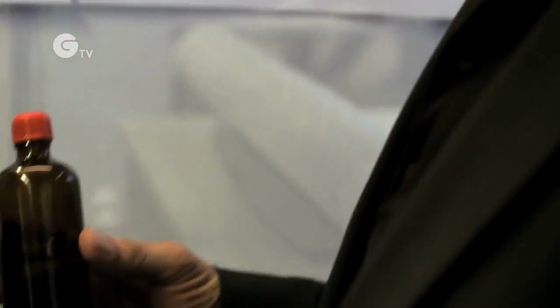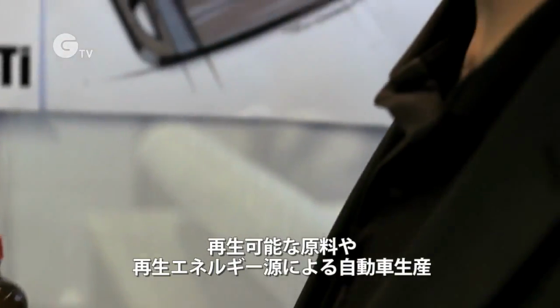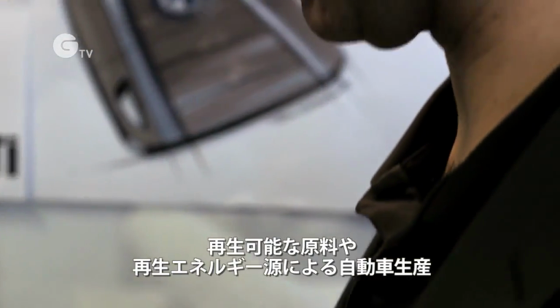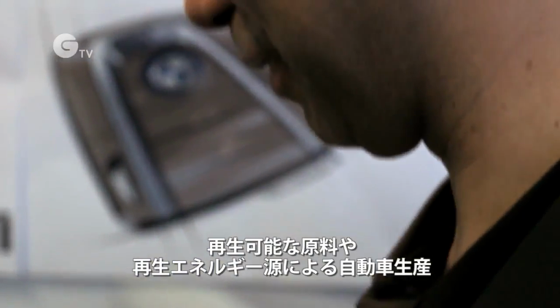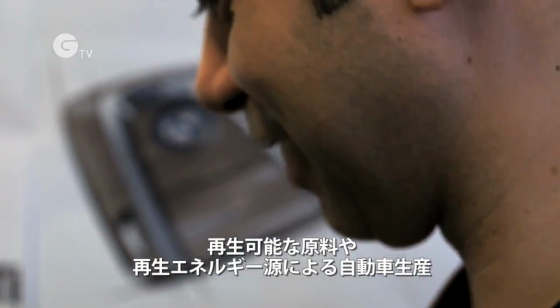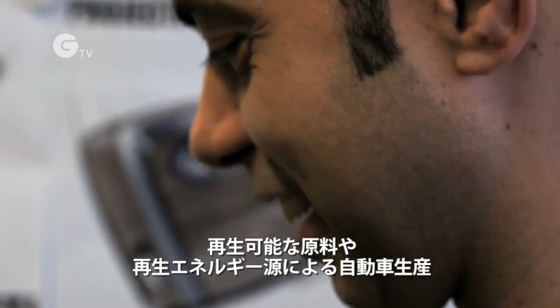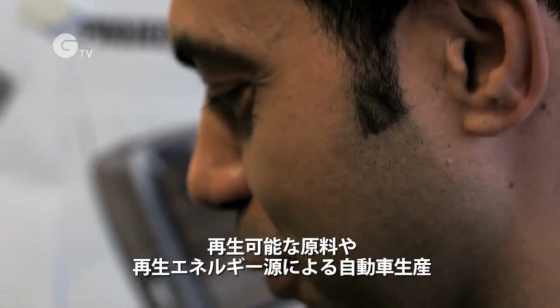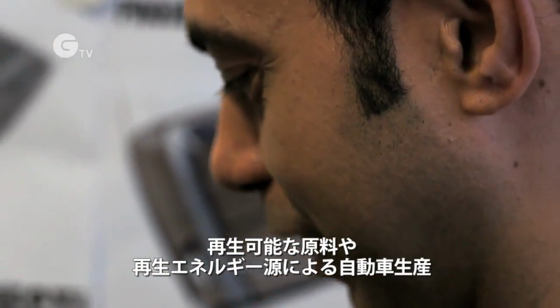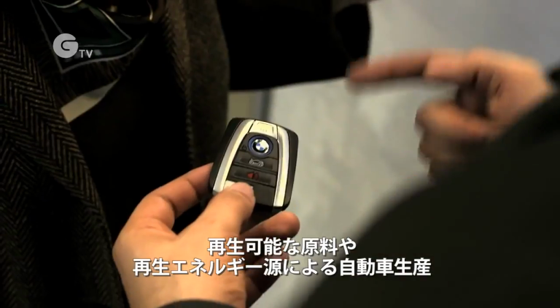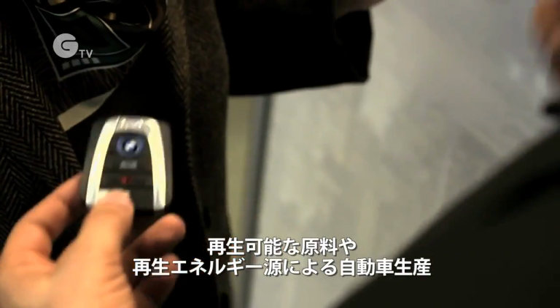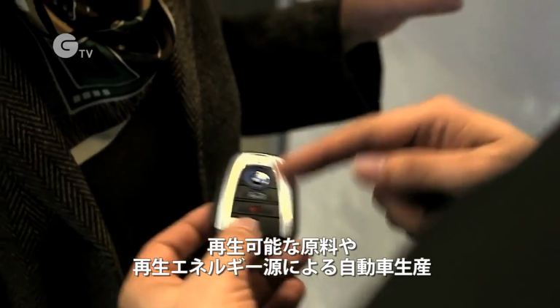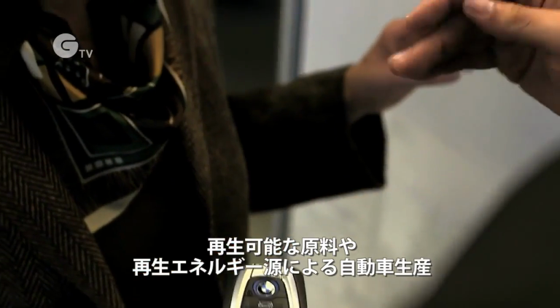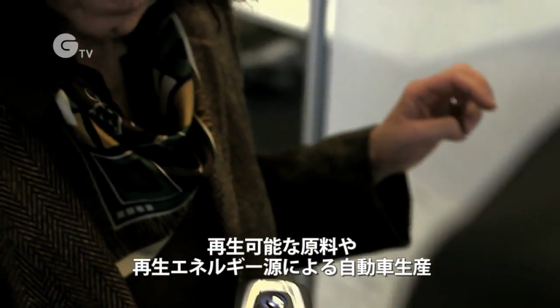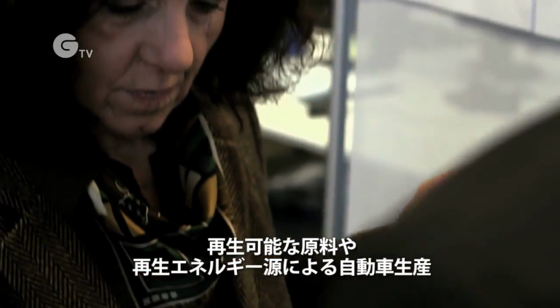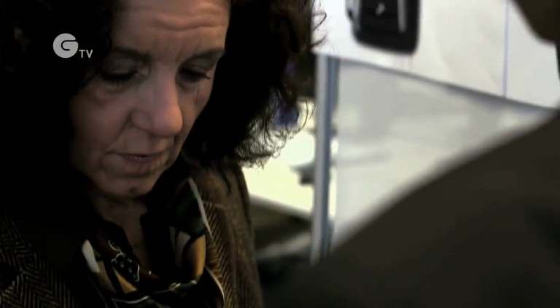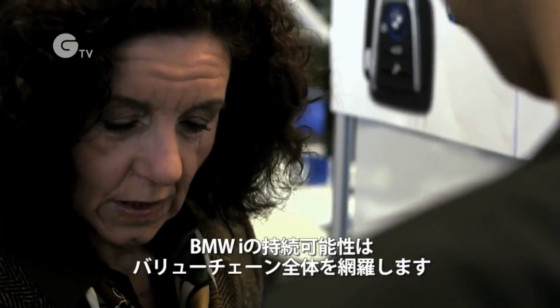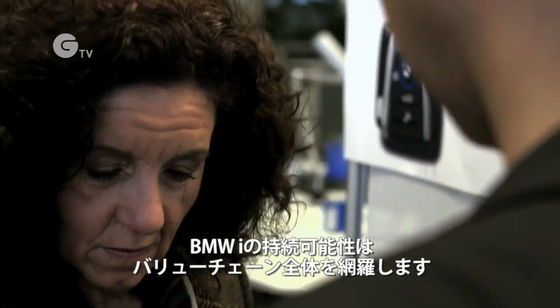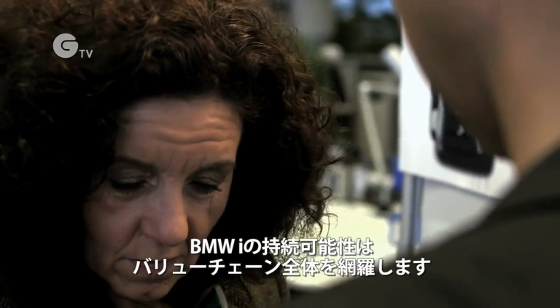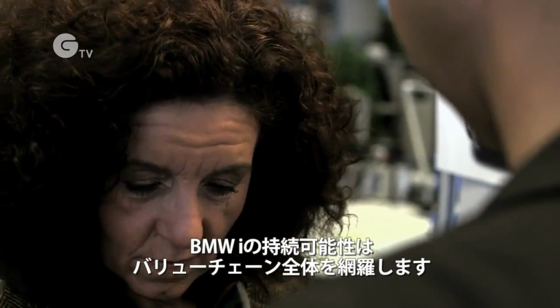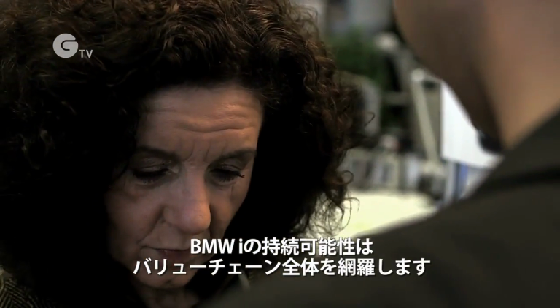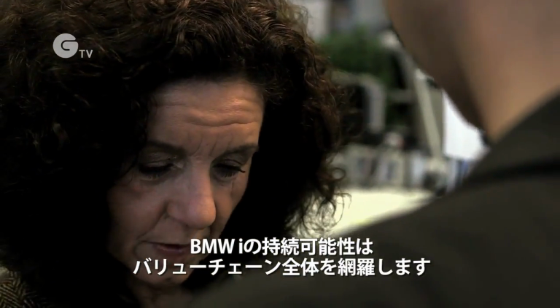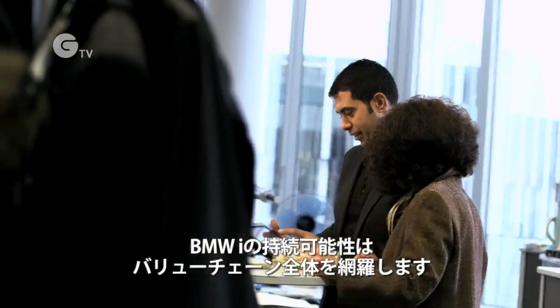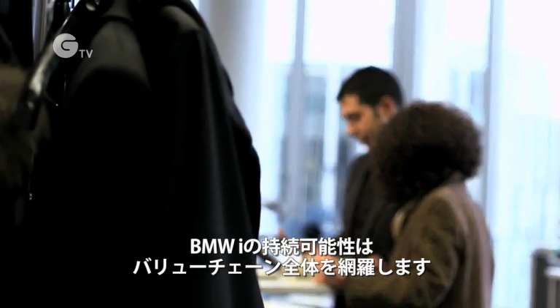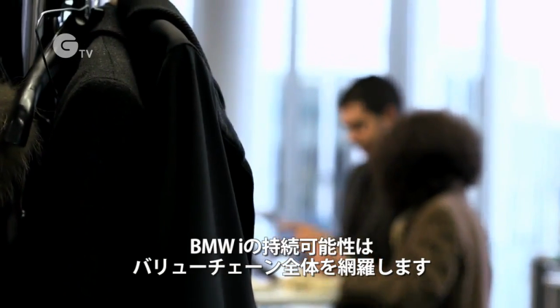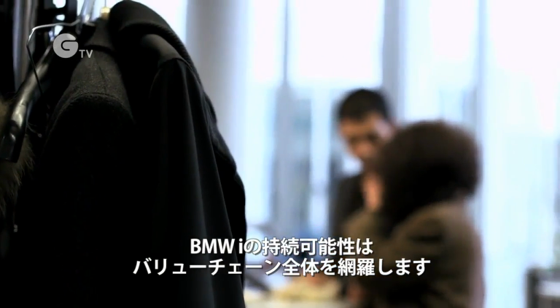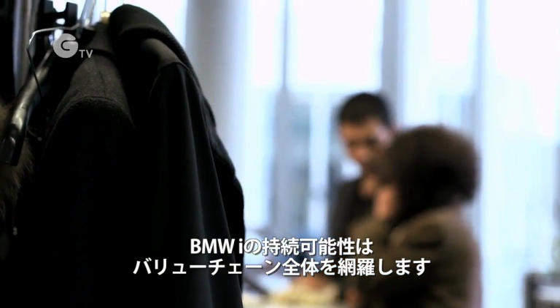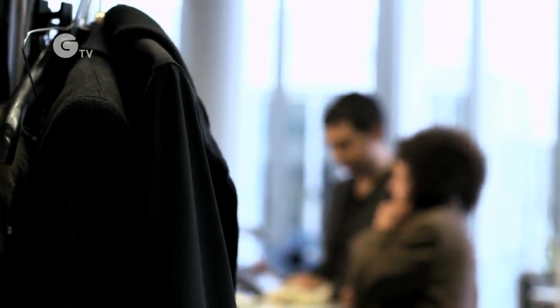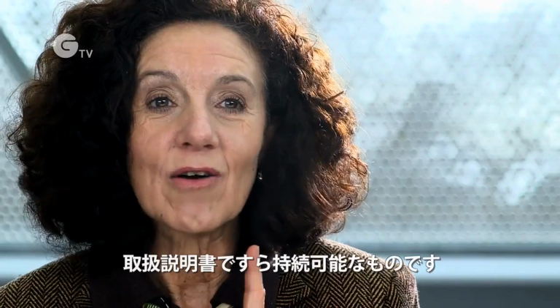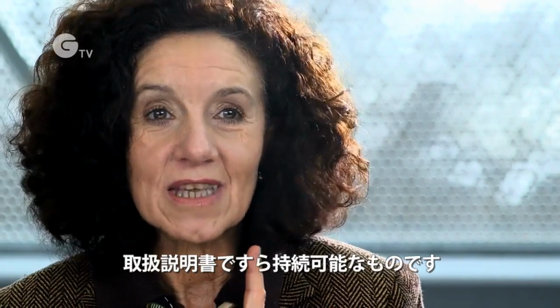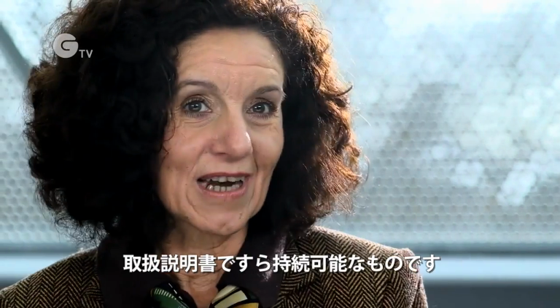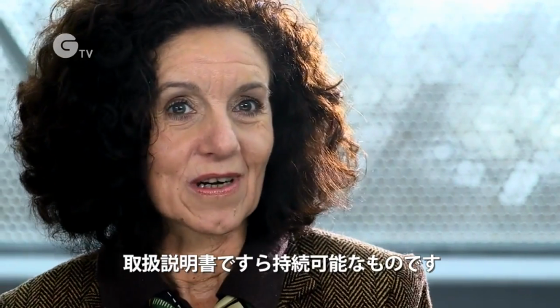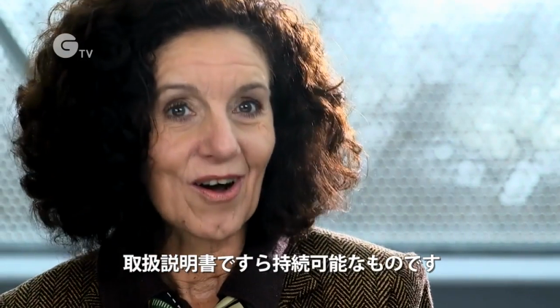Whether renewable raw materials or automobile production based on regenerative energy sources, BMWi sustainability encompasses the entire value creation chain. Even the owner's manual is sustainable.